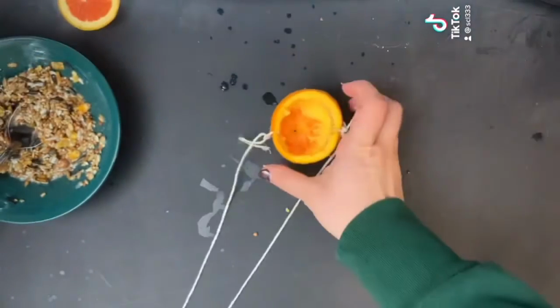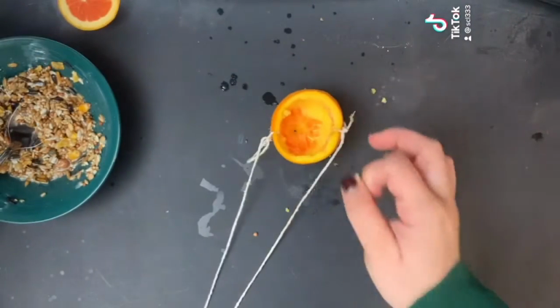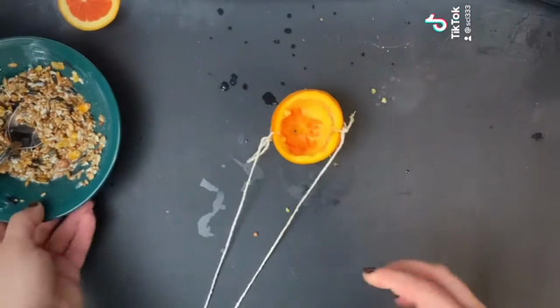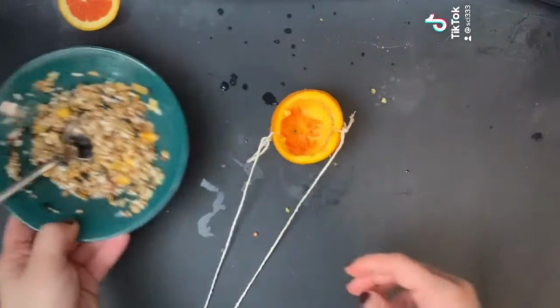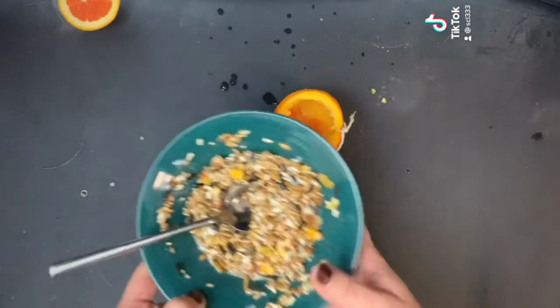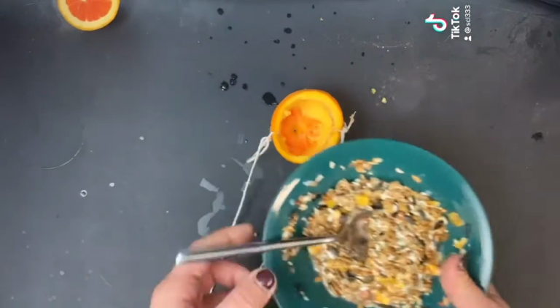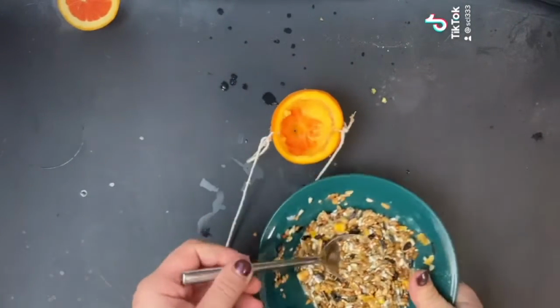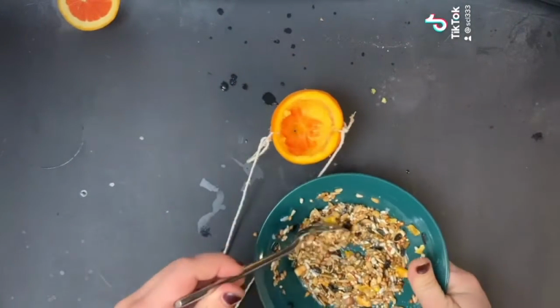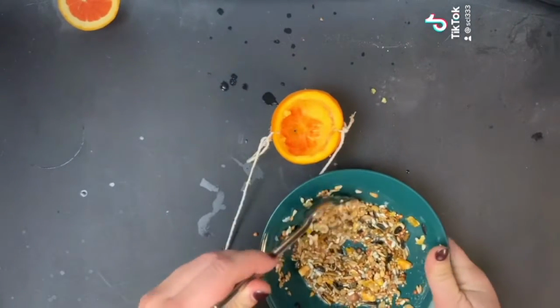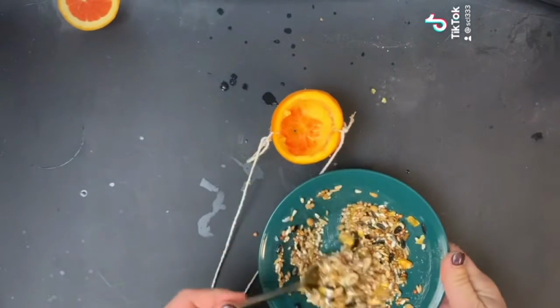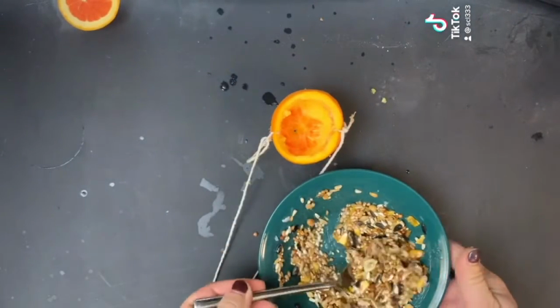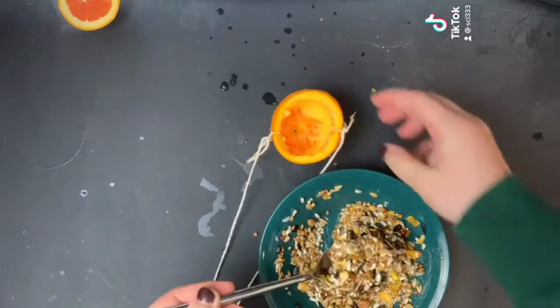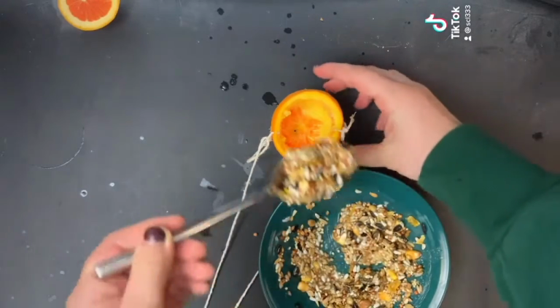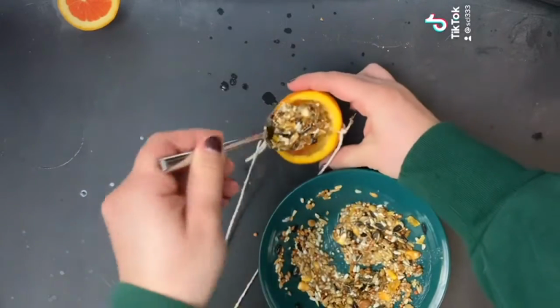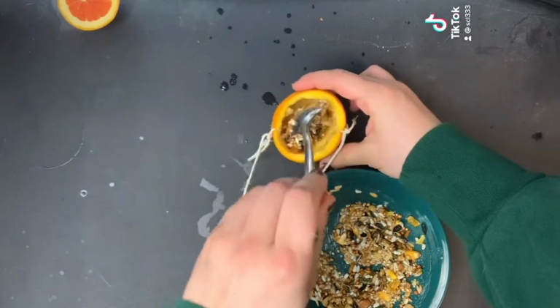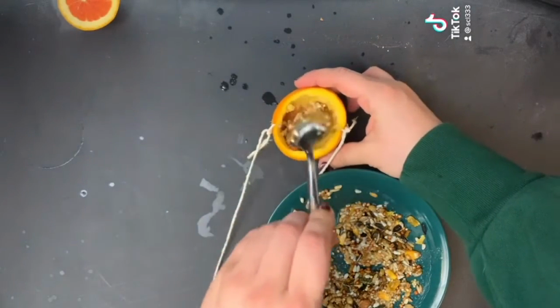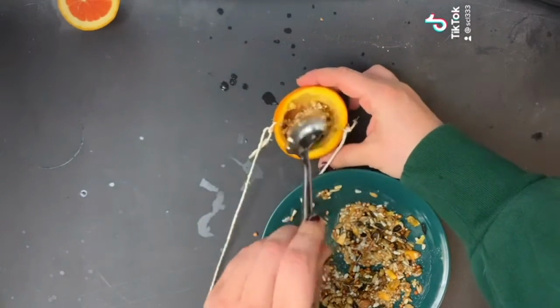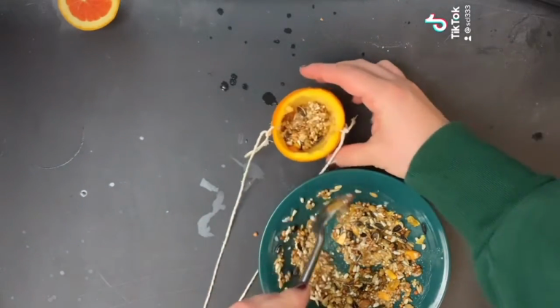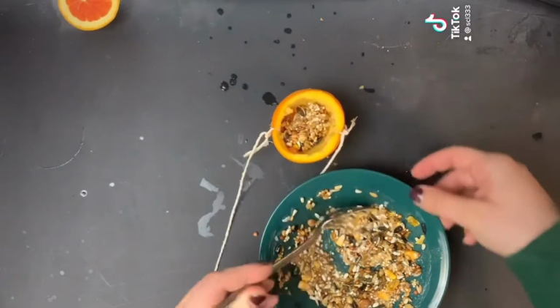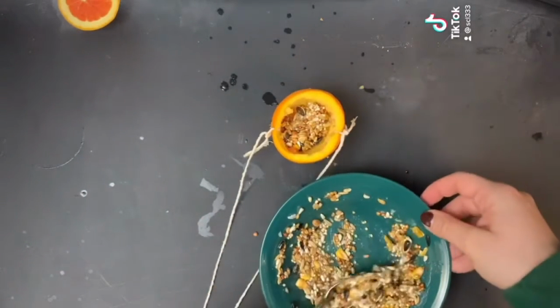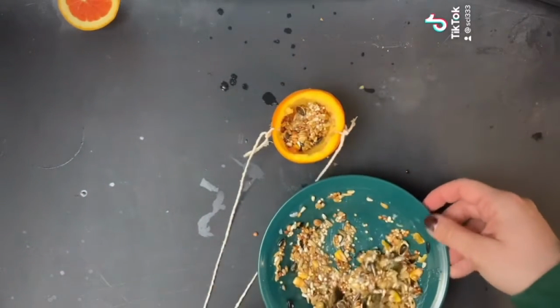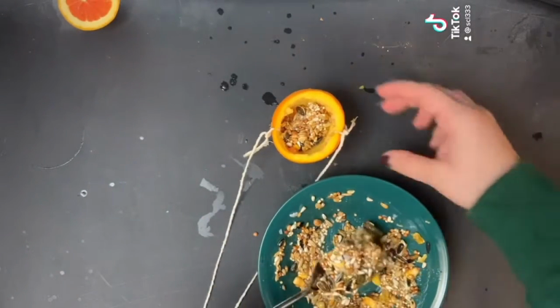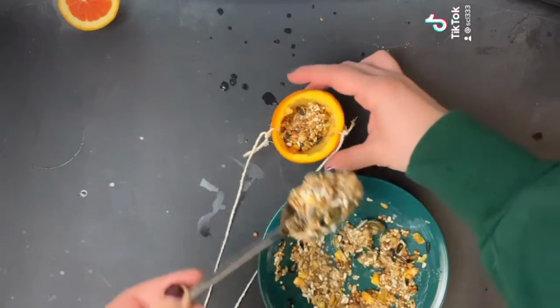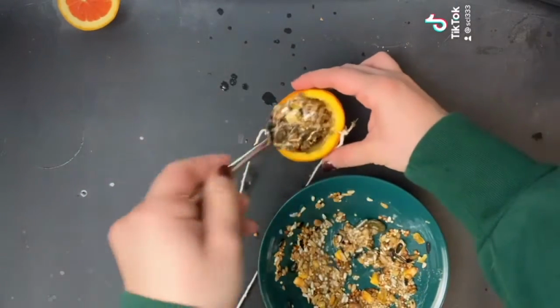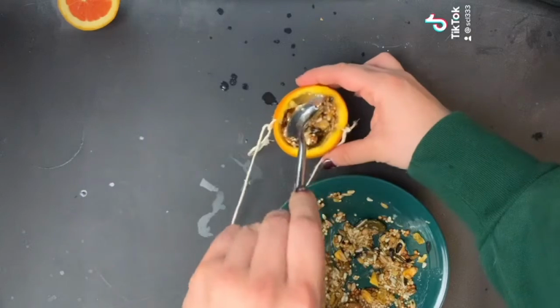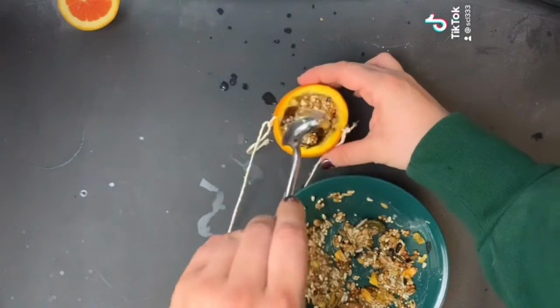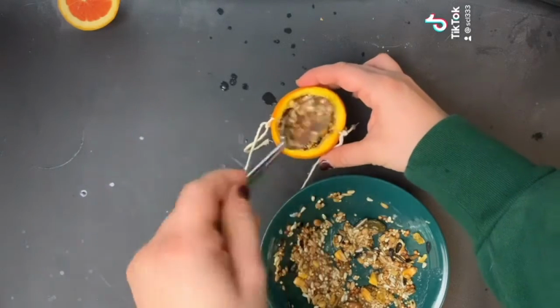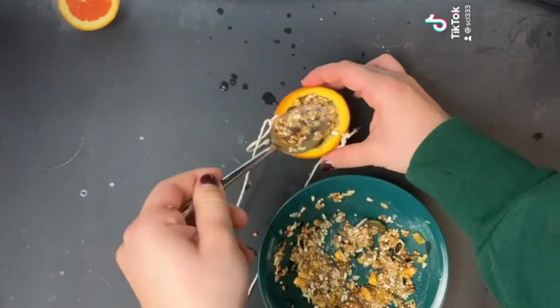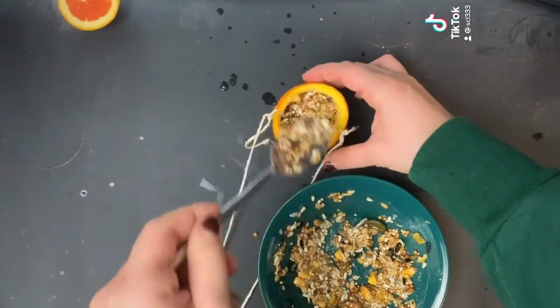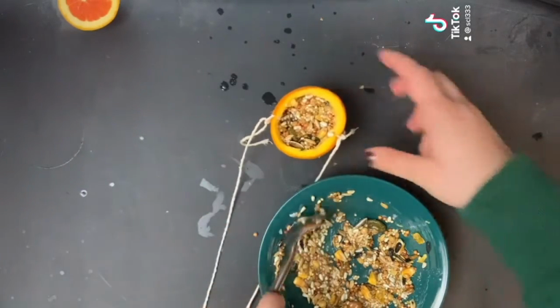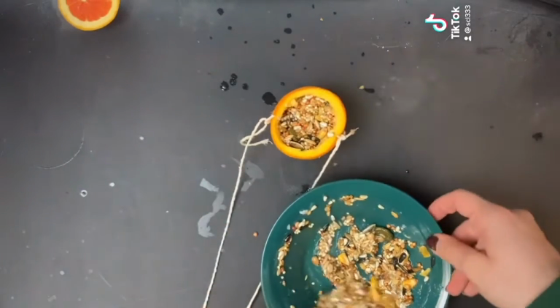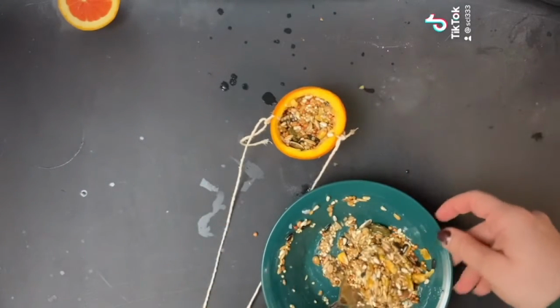Now we'll fill up our orange peel with our bird seed mixture. Pat it down until it's all the way full.